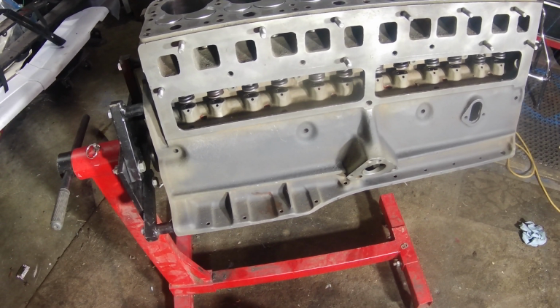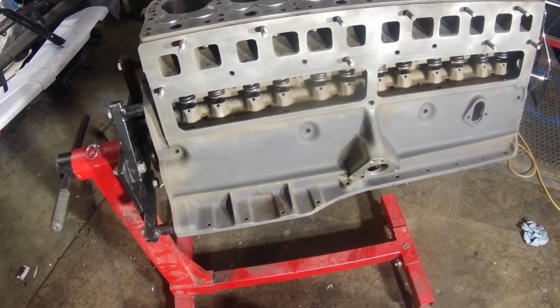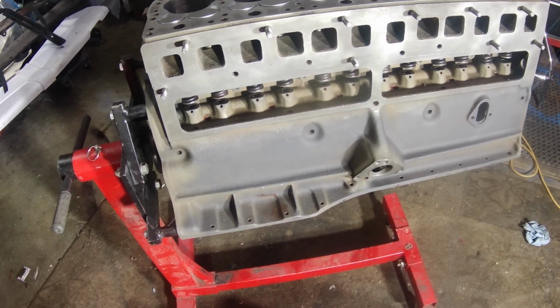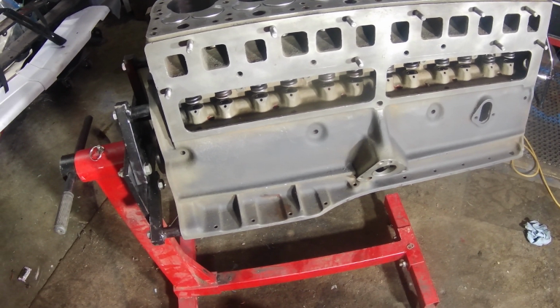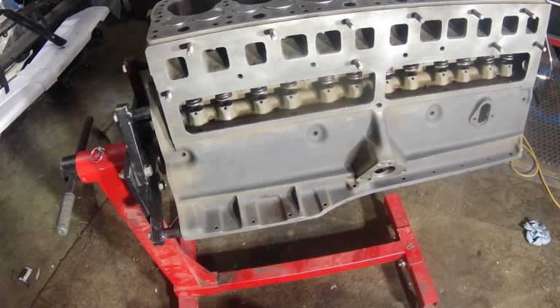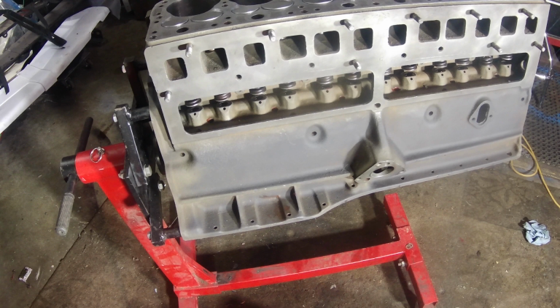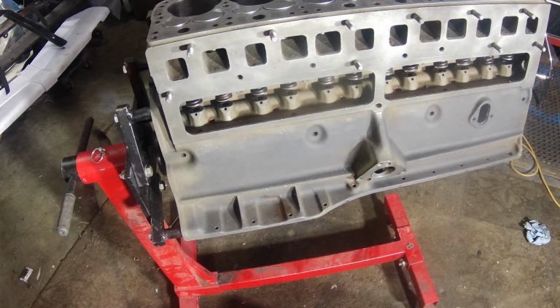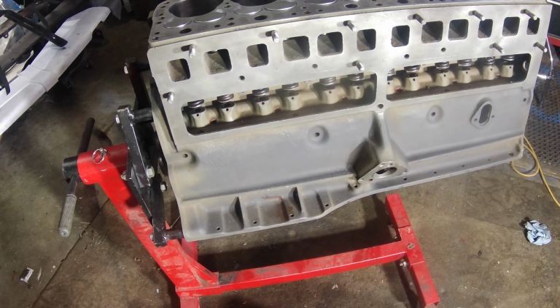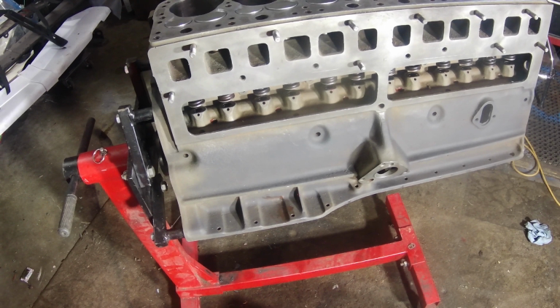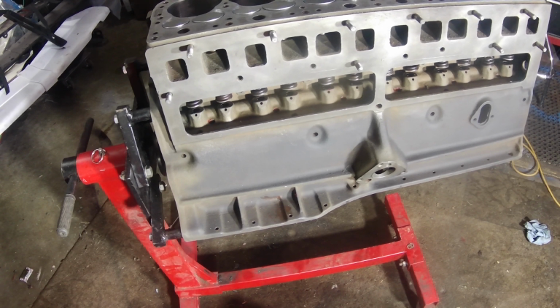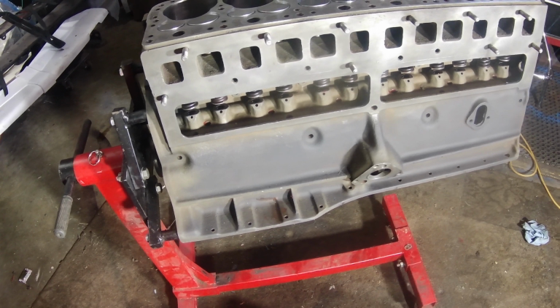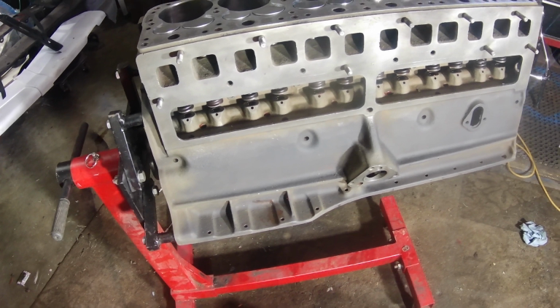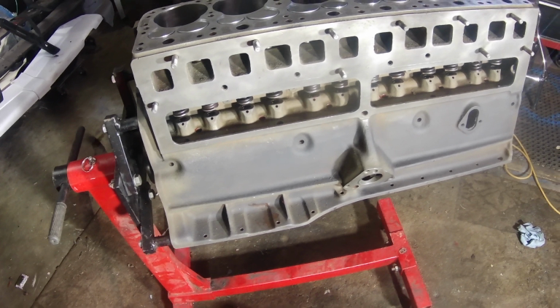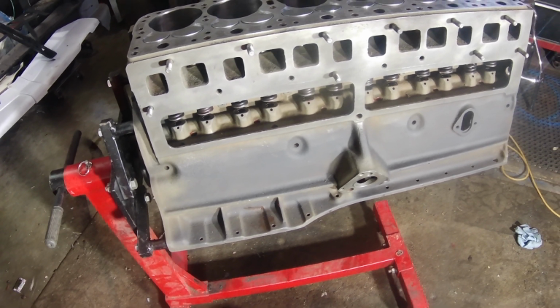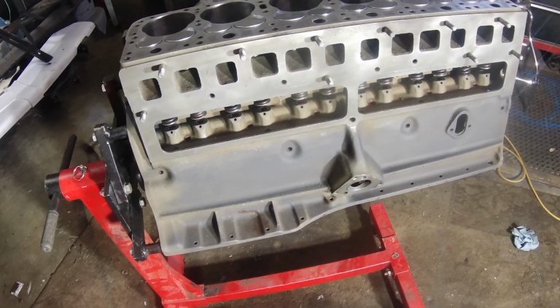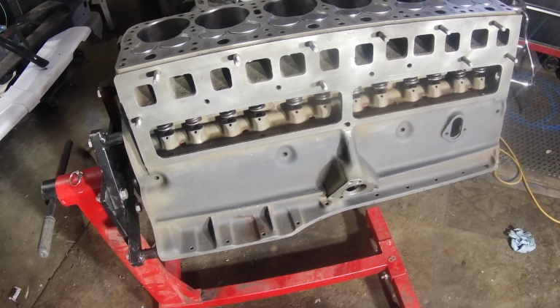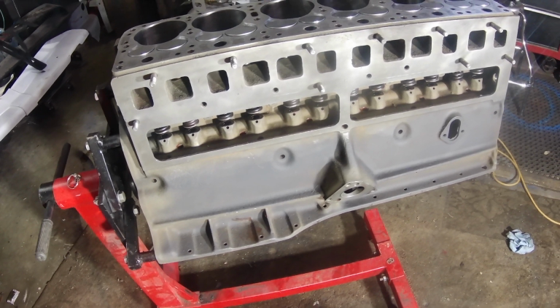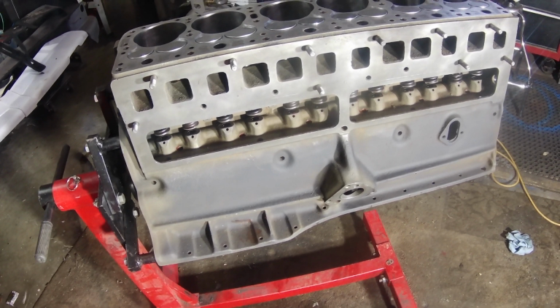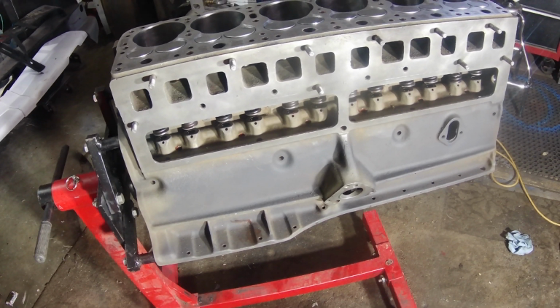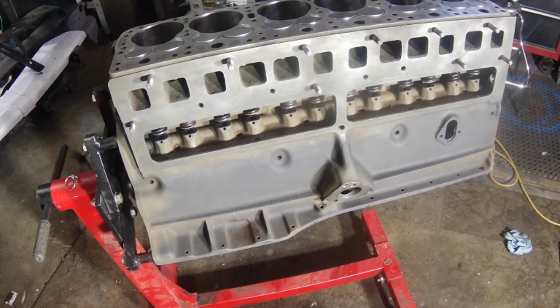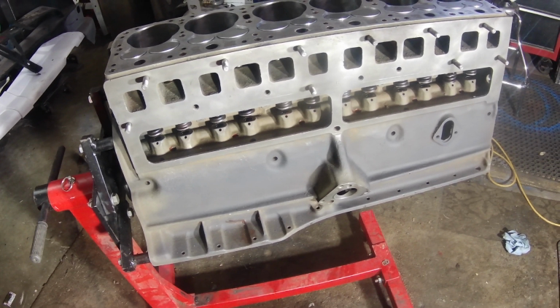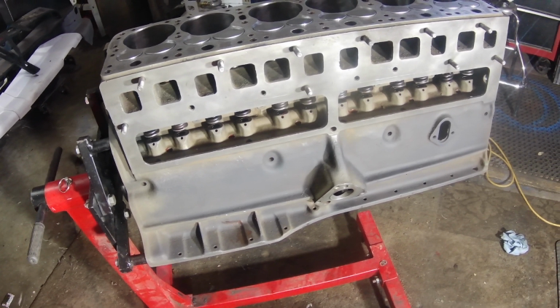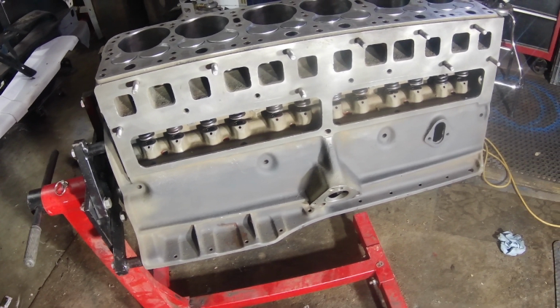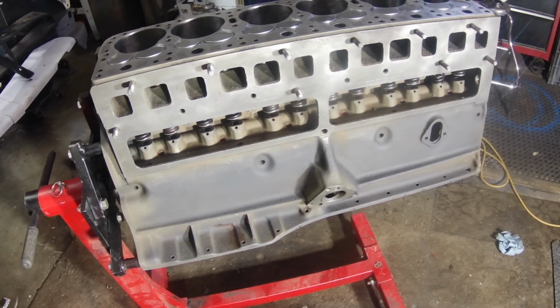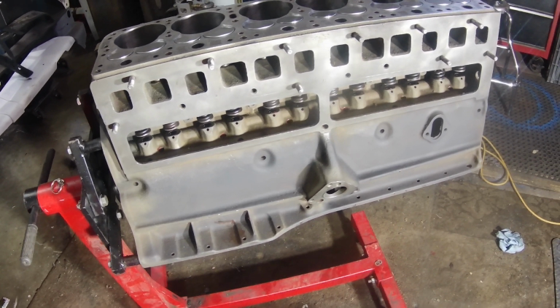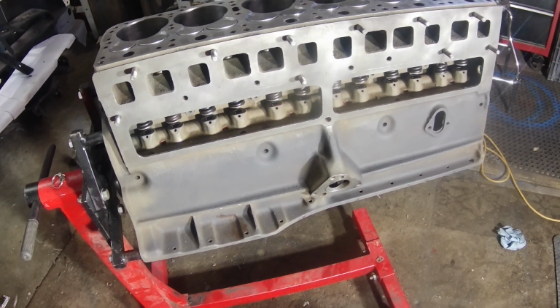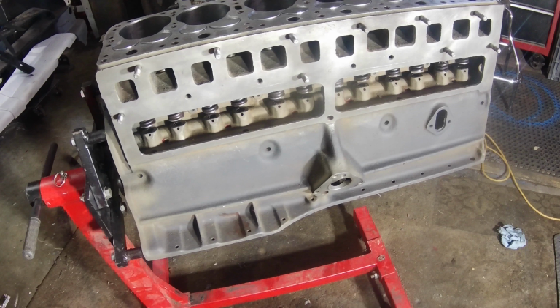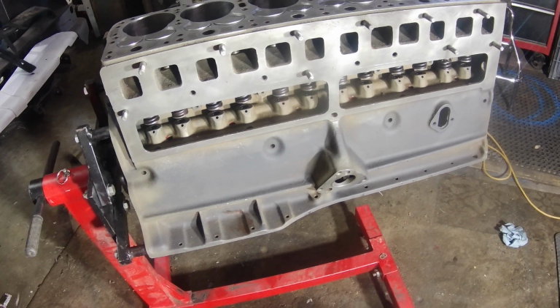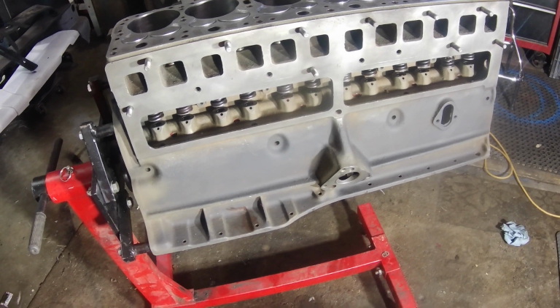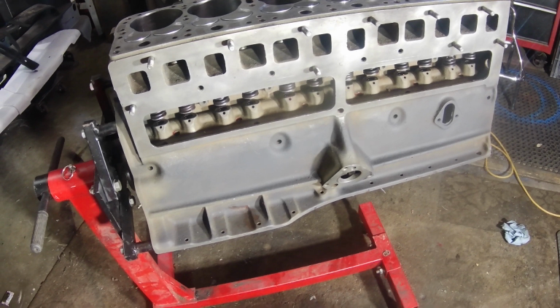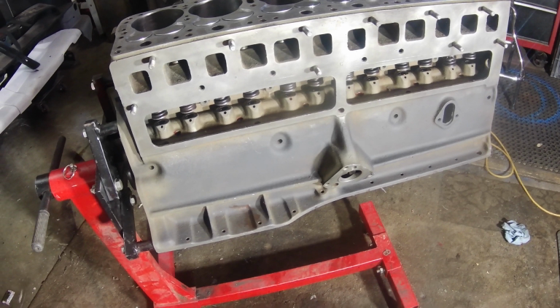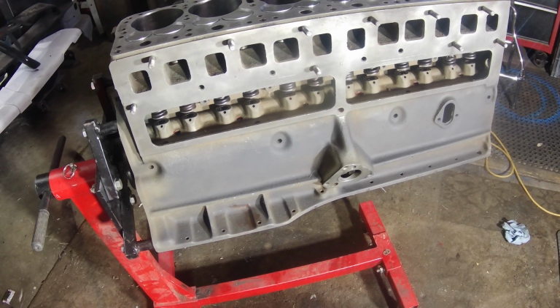The only thing I've gotten done so far — I got the crank laid and I got the valves set, so I really haven't gotten that far into the engine yet.